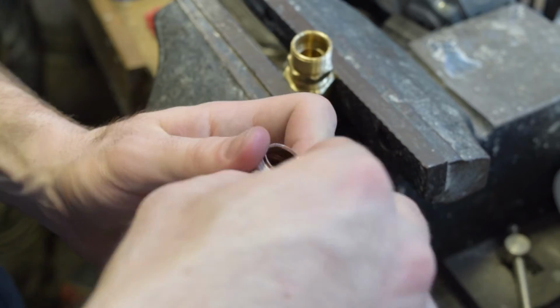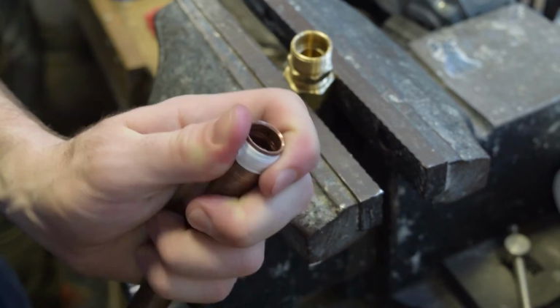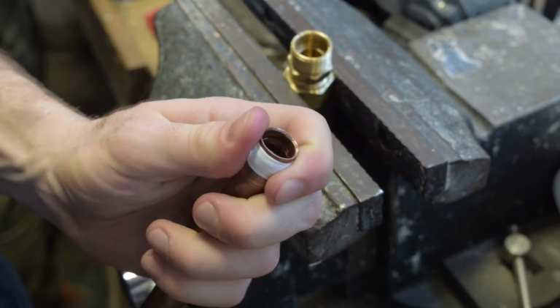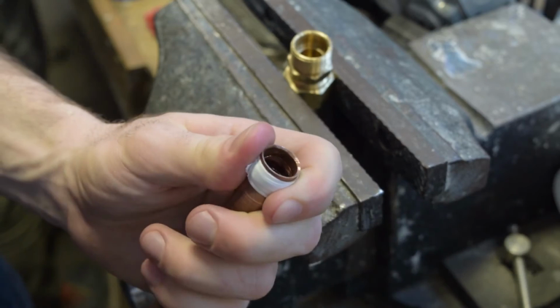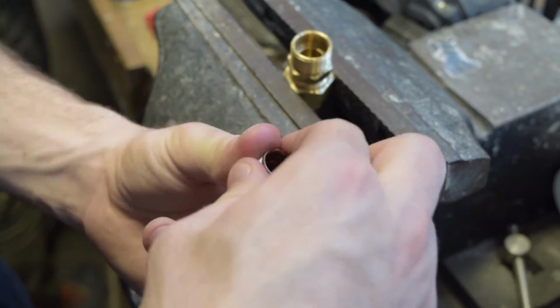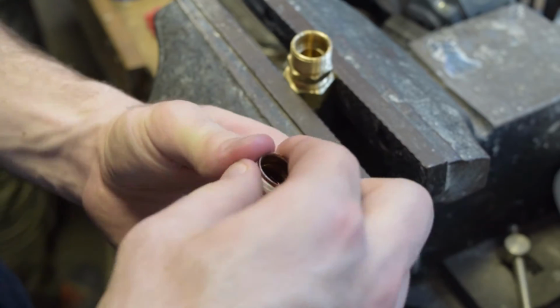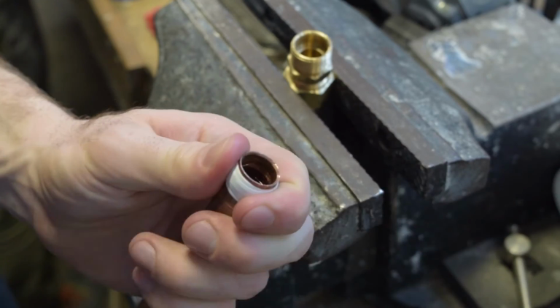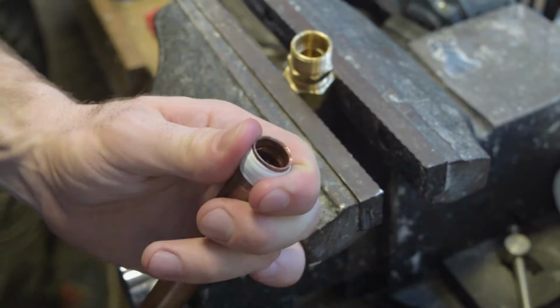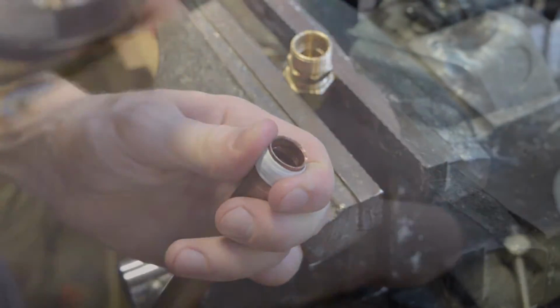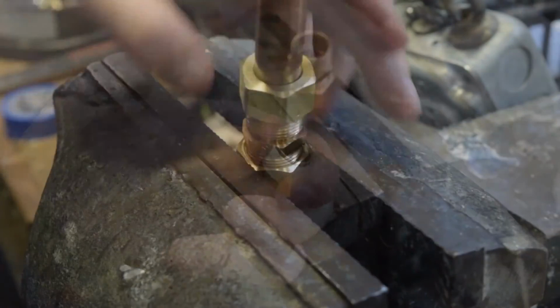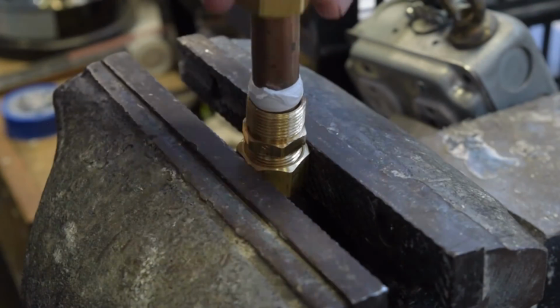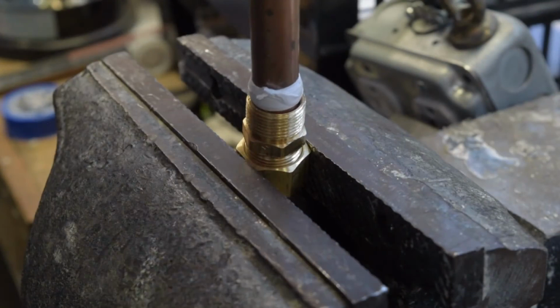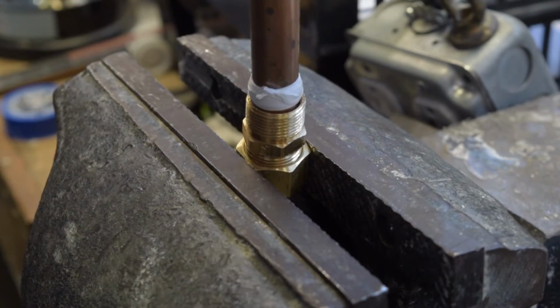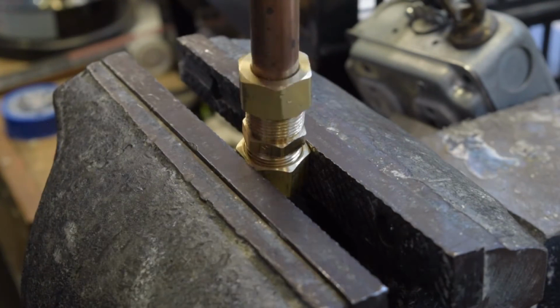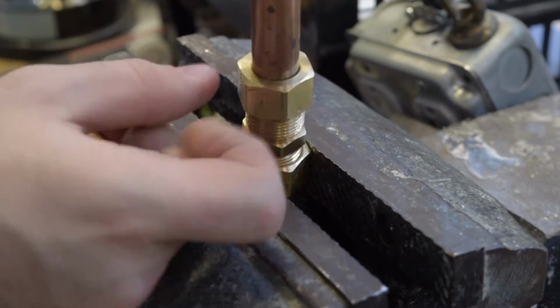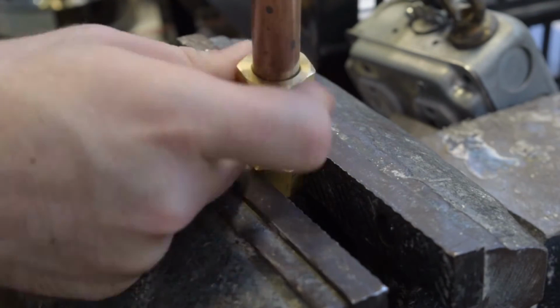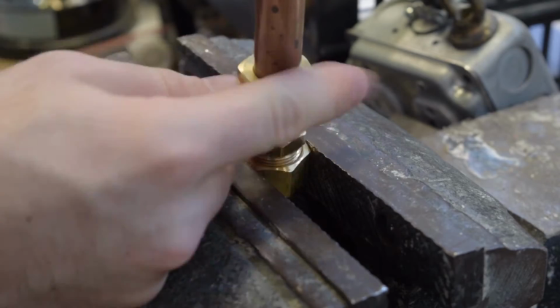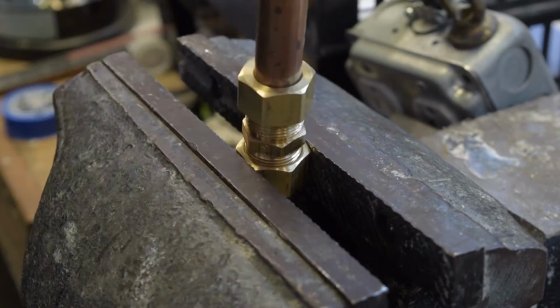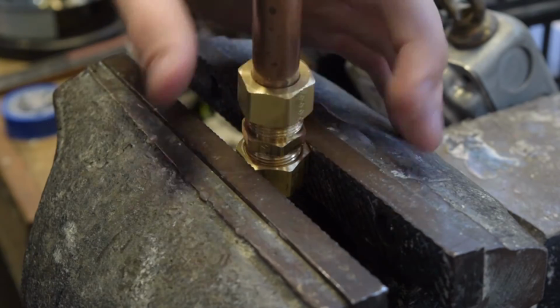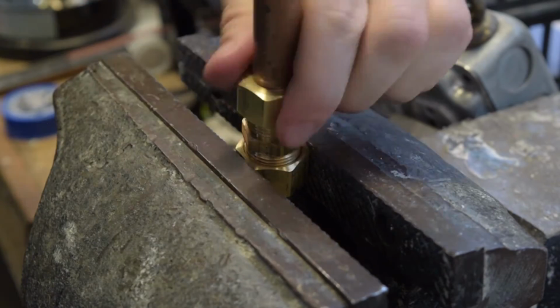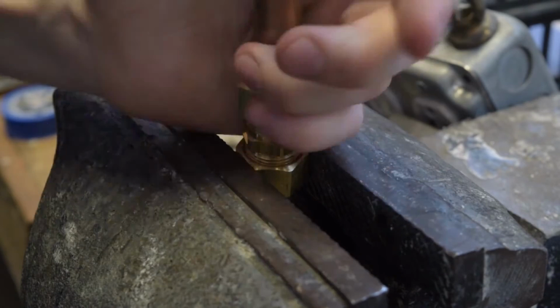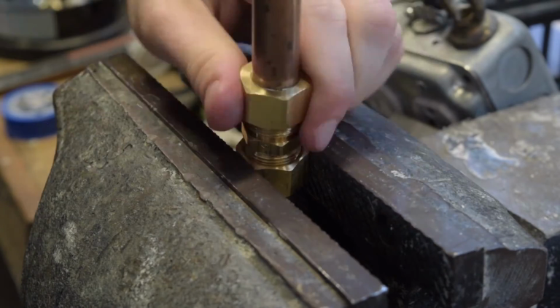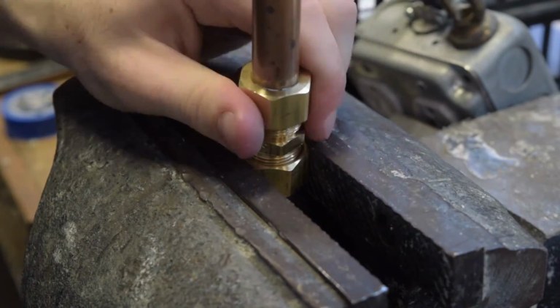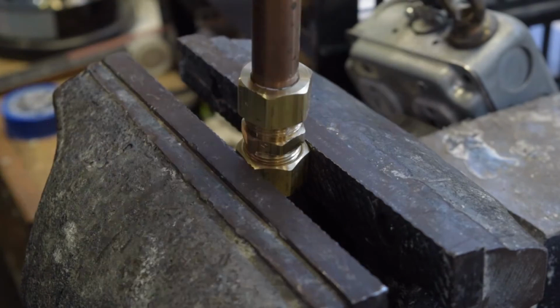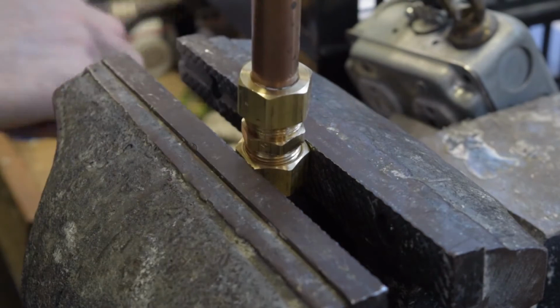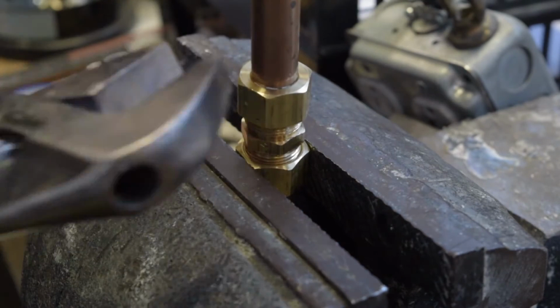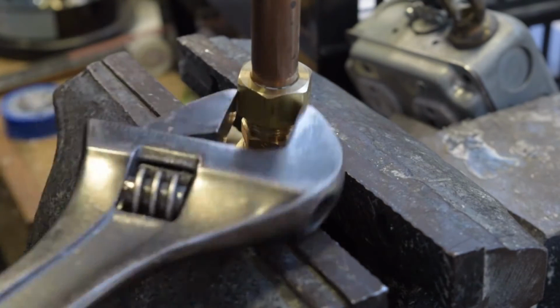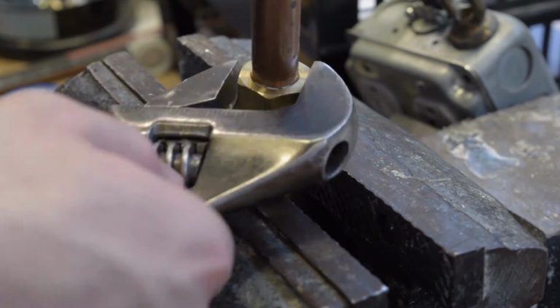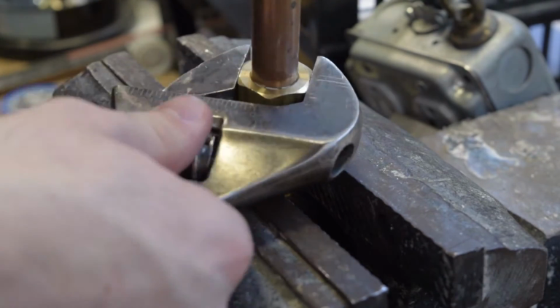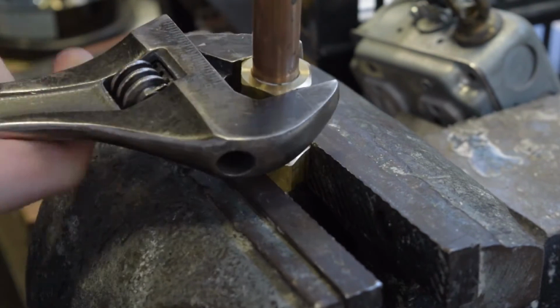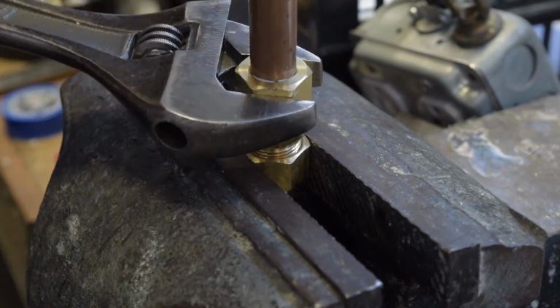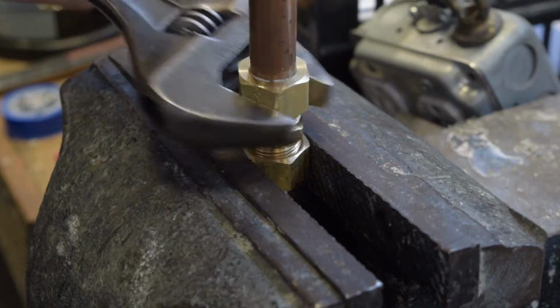Then you can just place your pipe right back into the fitting. Take your wrench and tighten it until you feel some solid resistance. You don't want to go too far because you could damage the fitting or the ferrule.